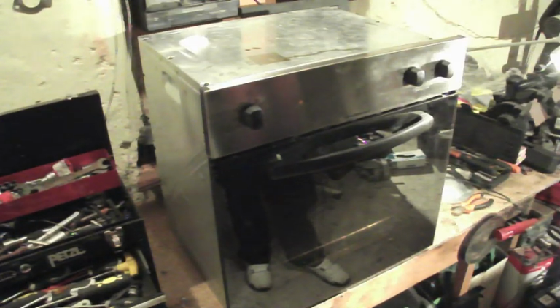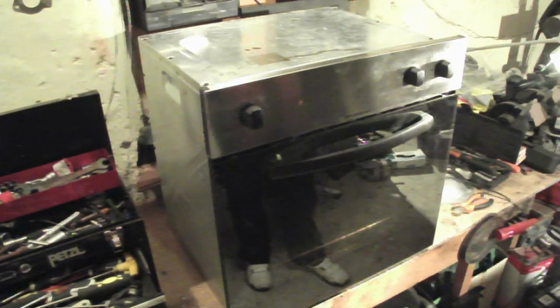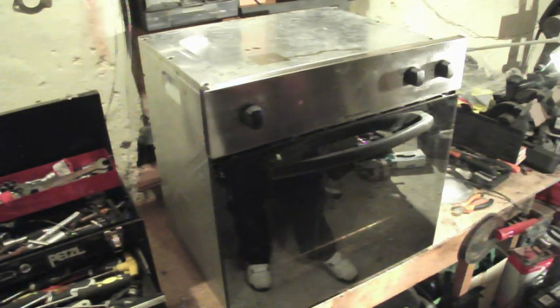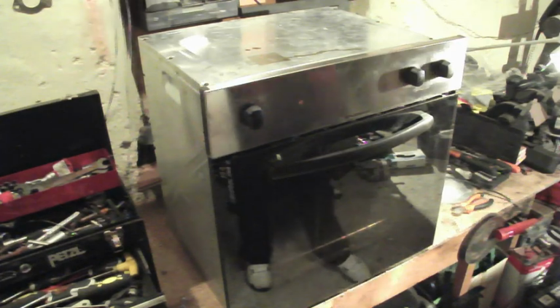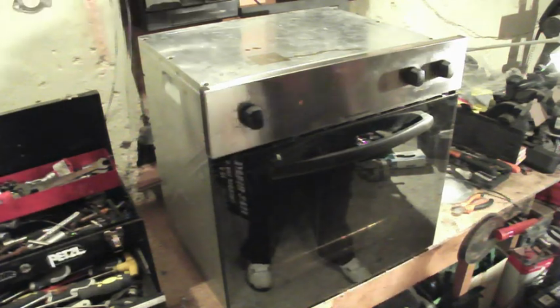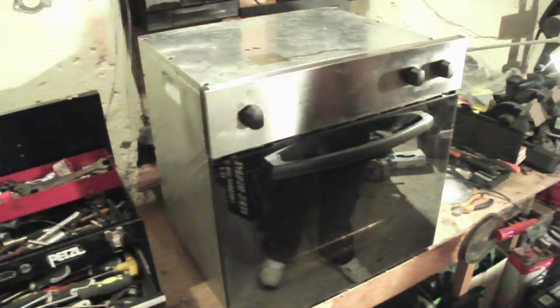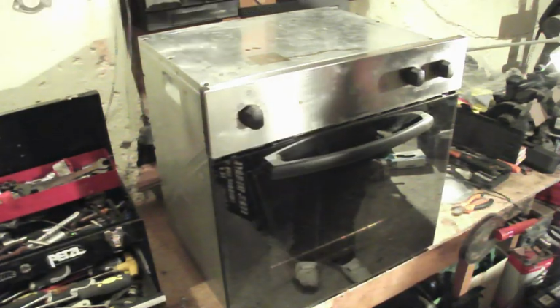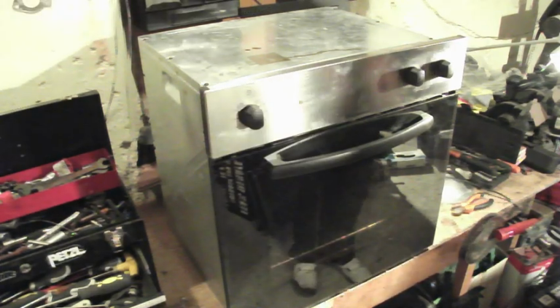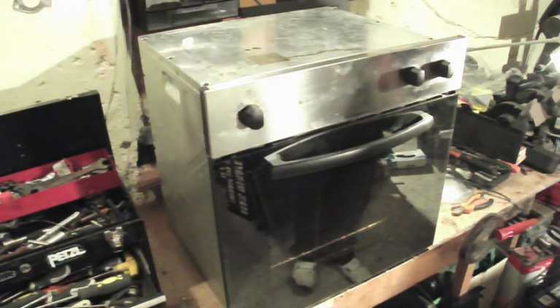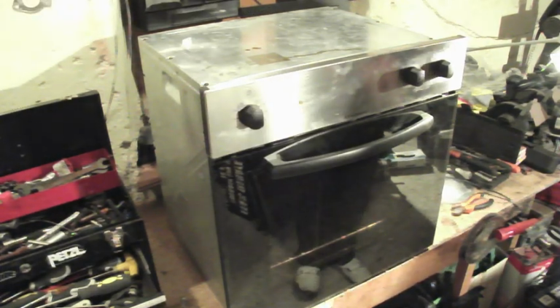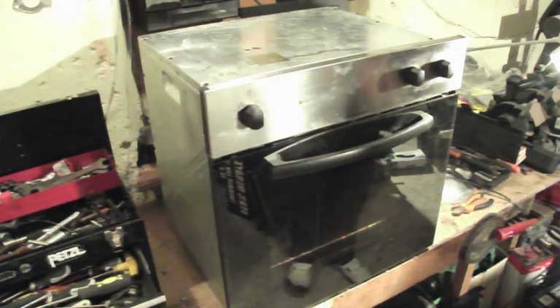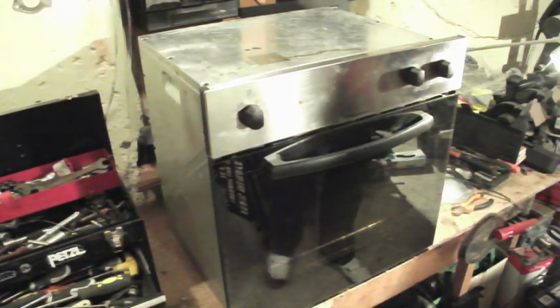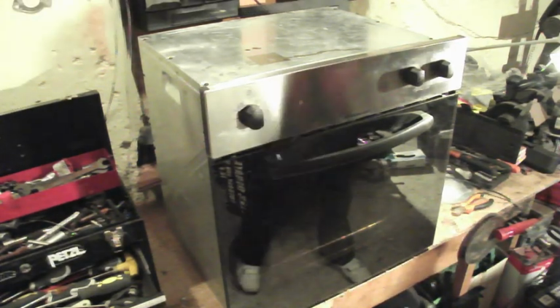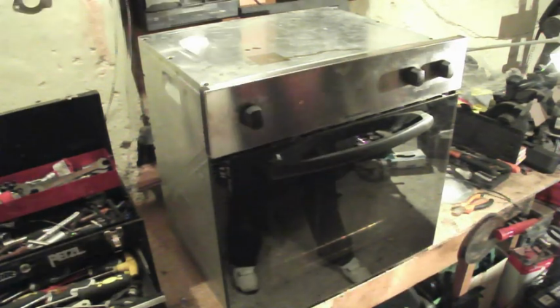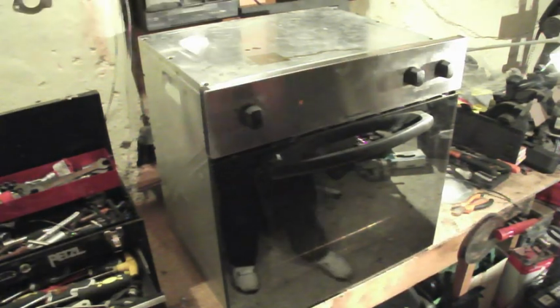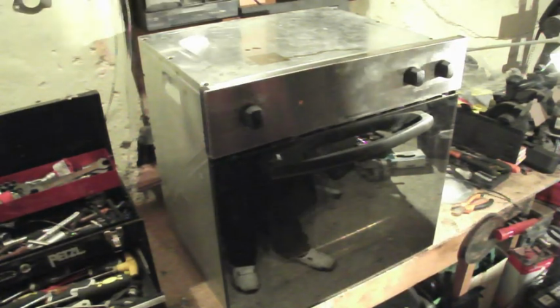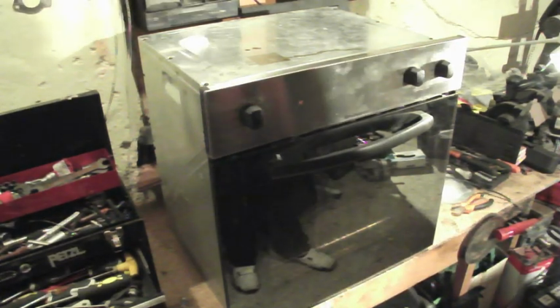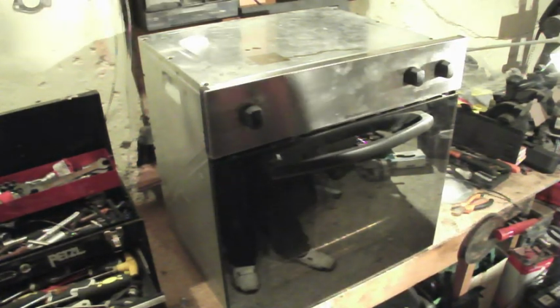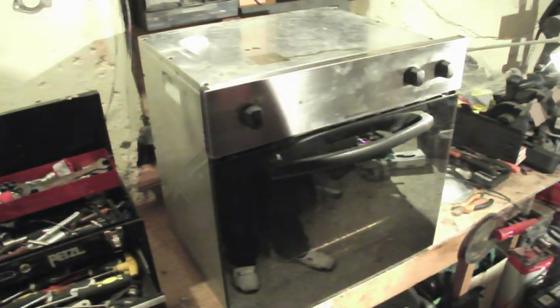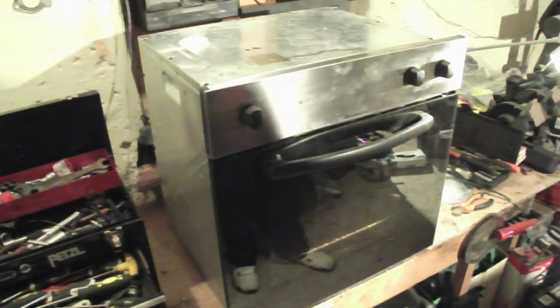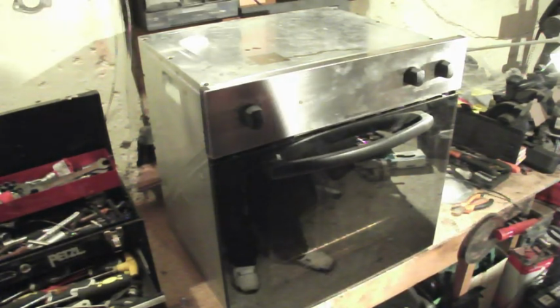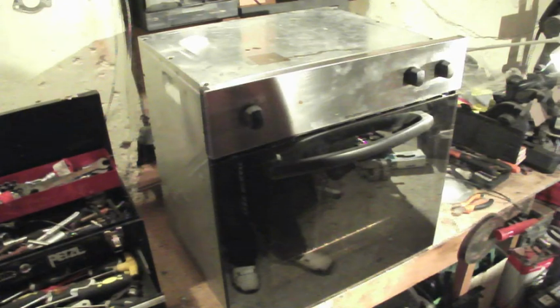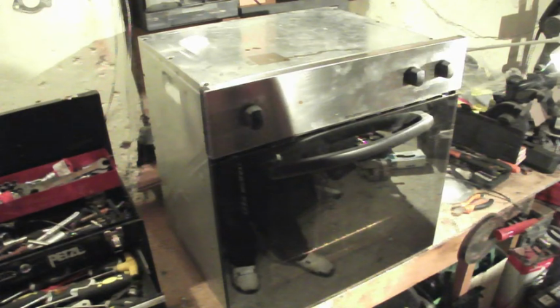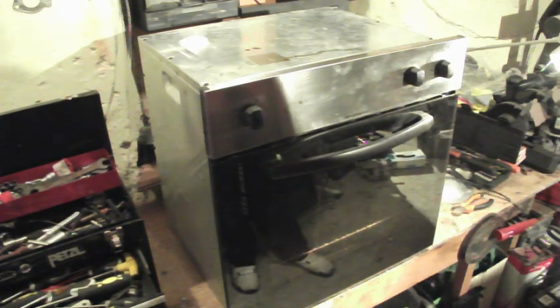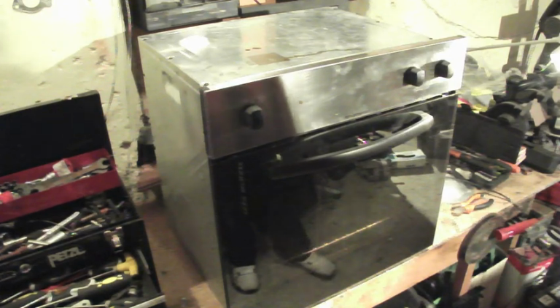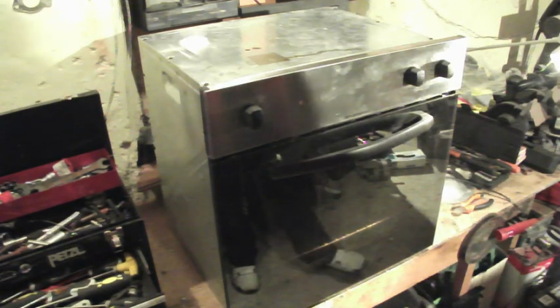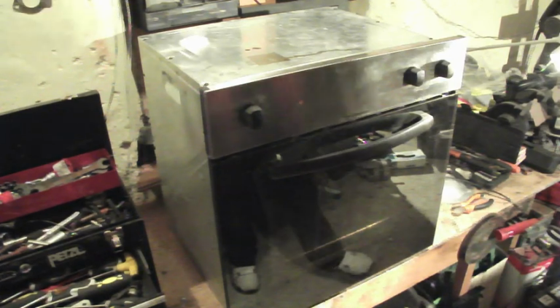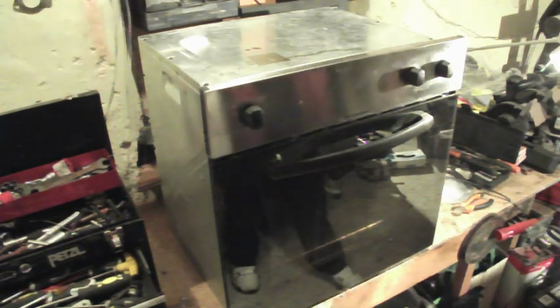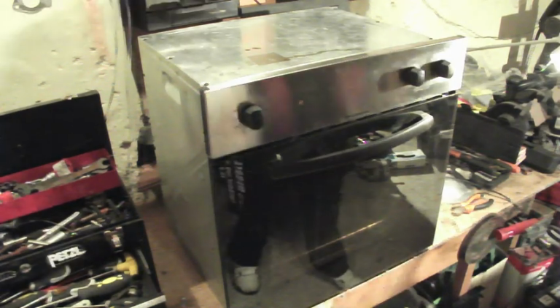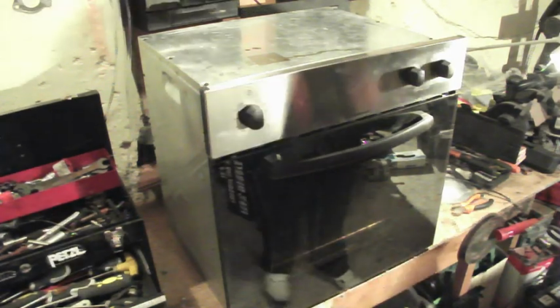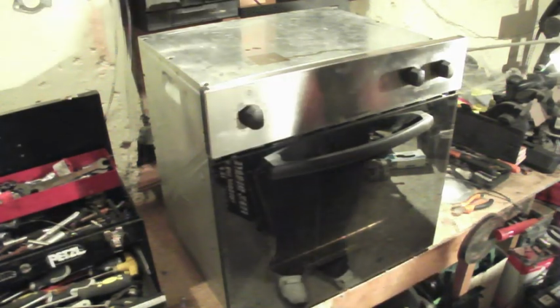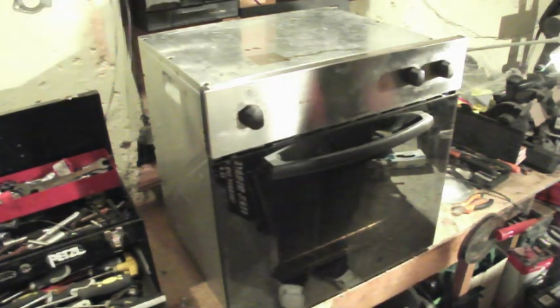Hey folks, today we're looking at an oven that's not heating and the problem is the thermostat. I'm going to show you how to diagnose that it is the thermostat and then how to replace it with a new one.